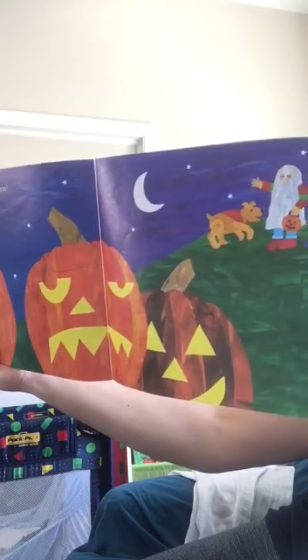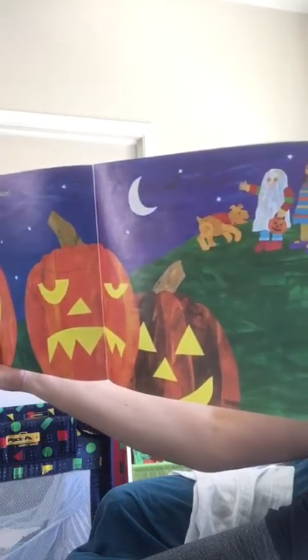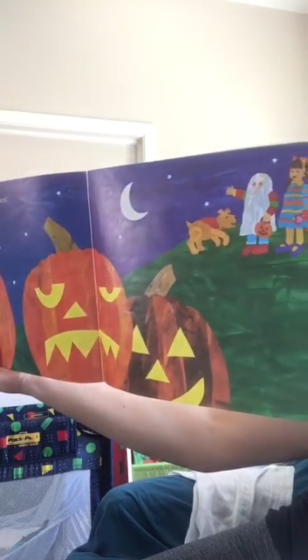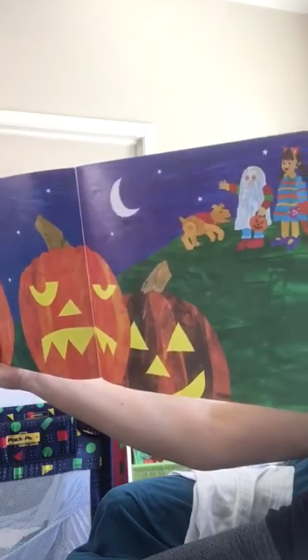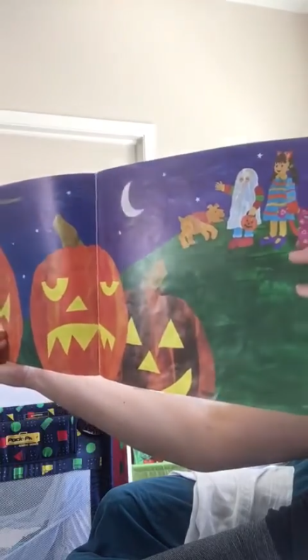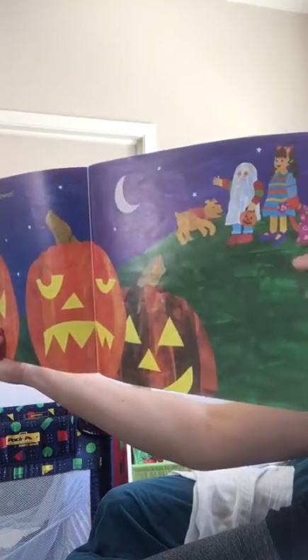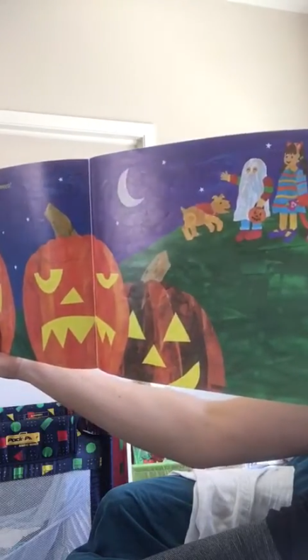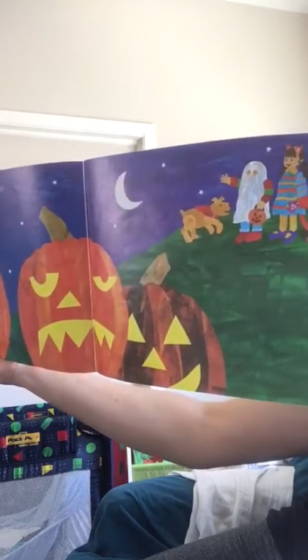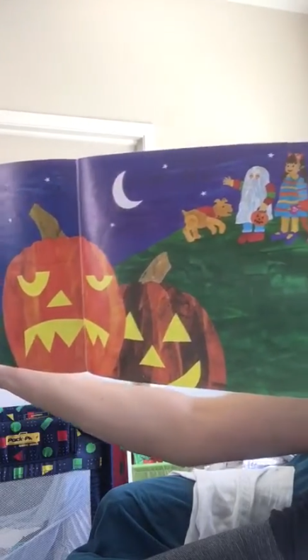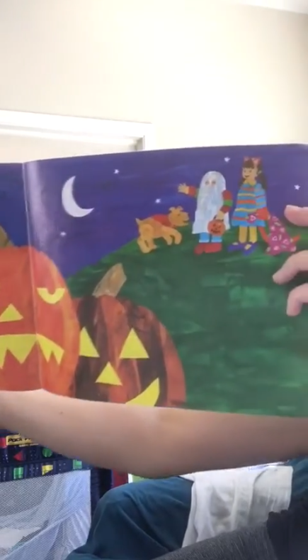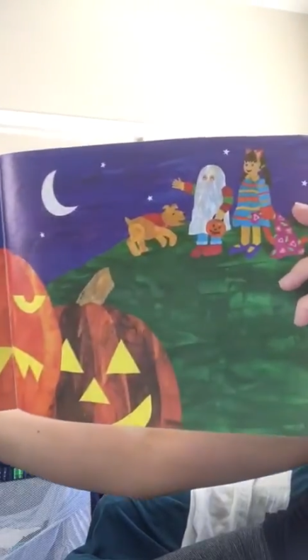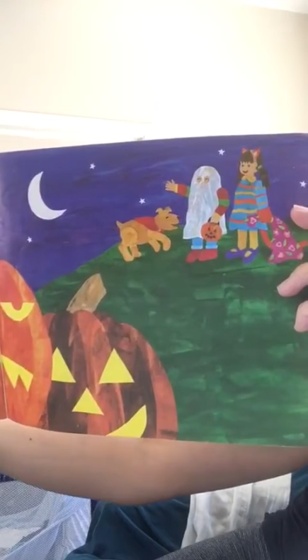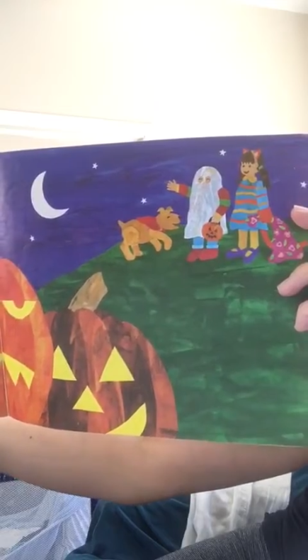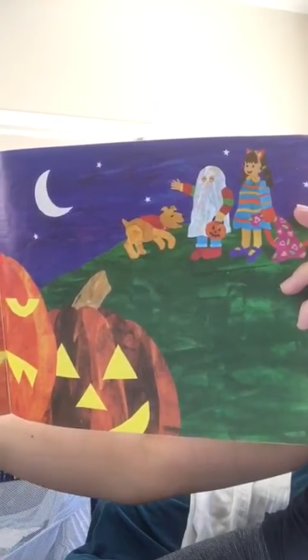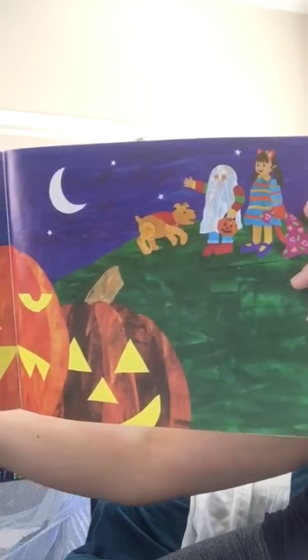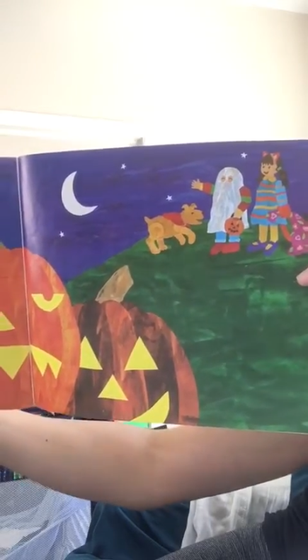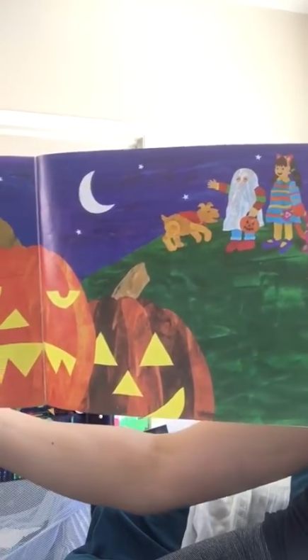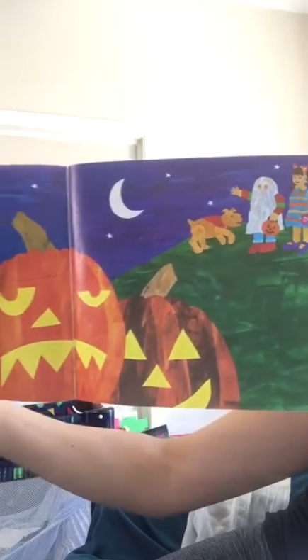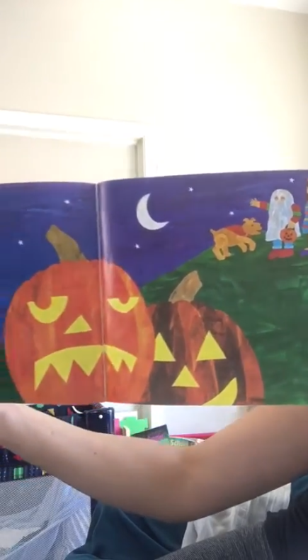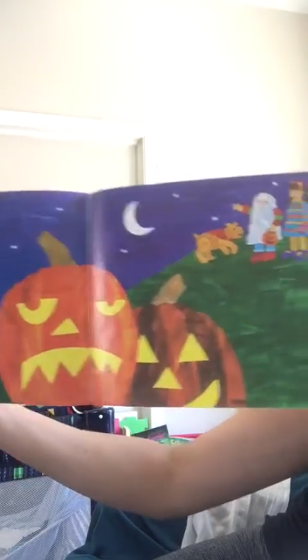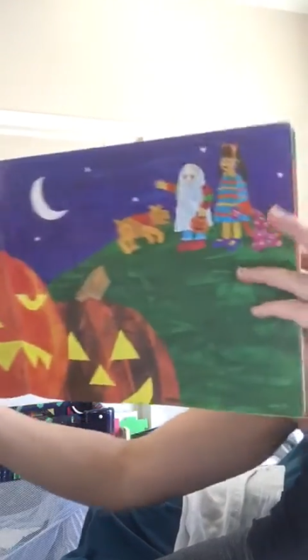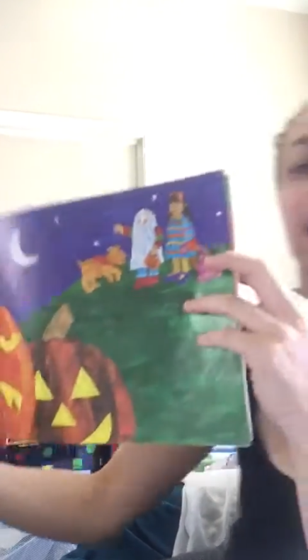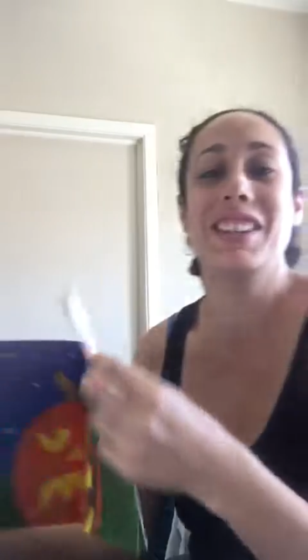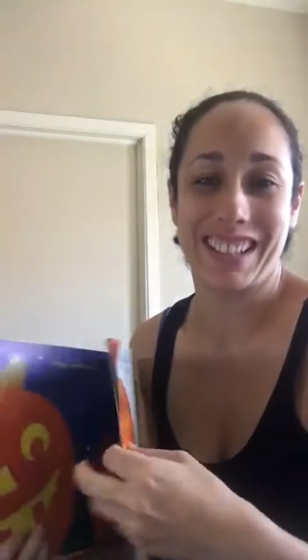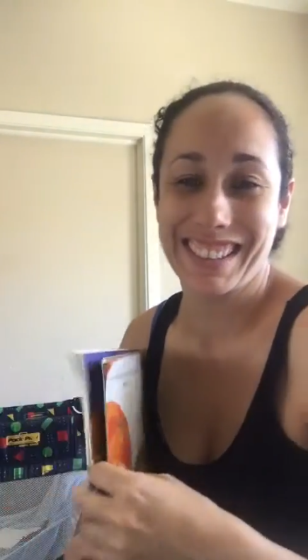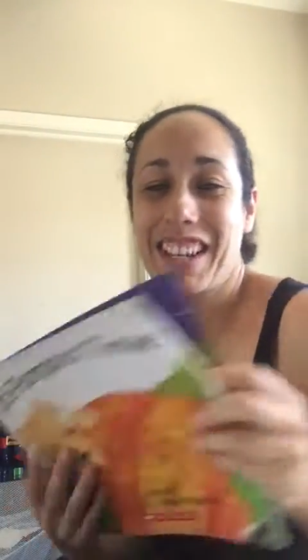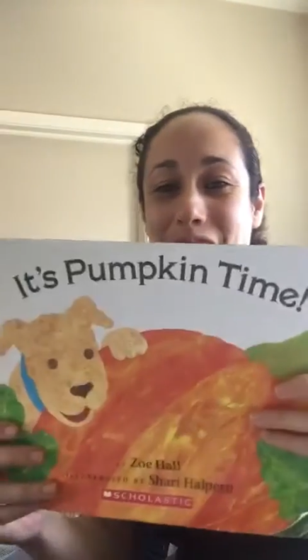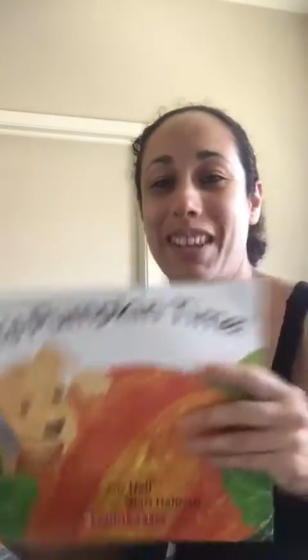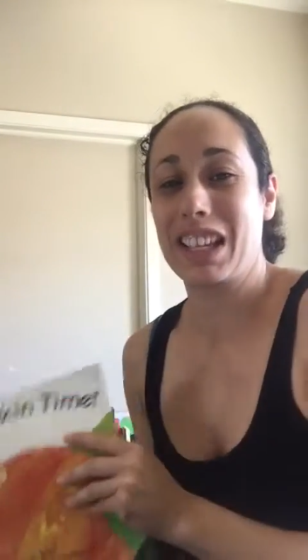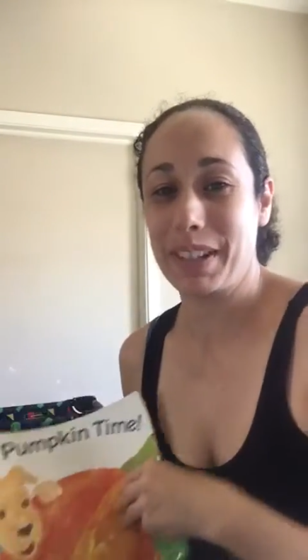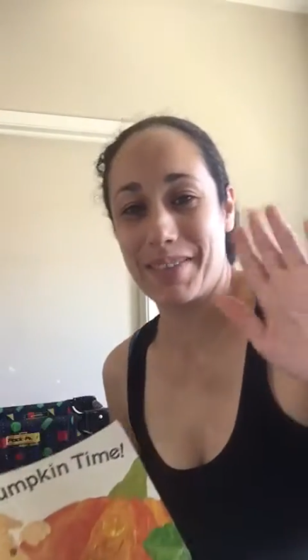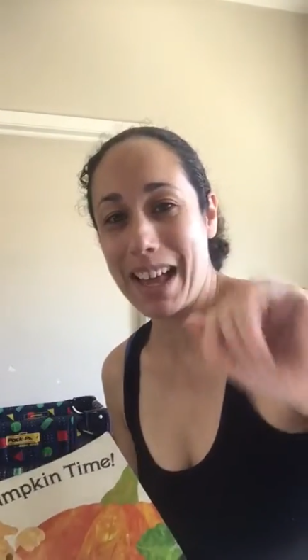What's your favorite holiday? My favorite holiday is Halloween too, because you can dress up into anything you want. Happy Halloween dreams! I hope you guys liked the book. Bye-bye!